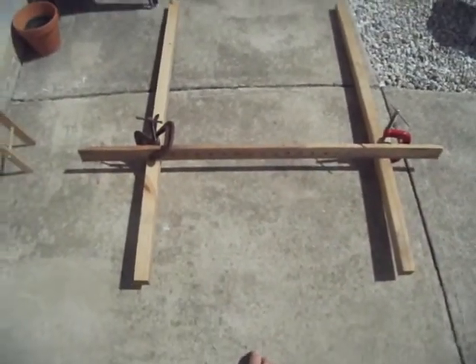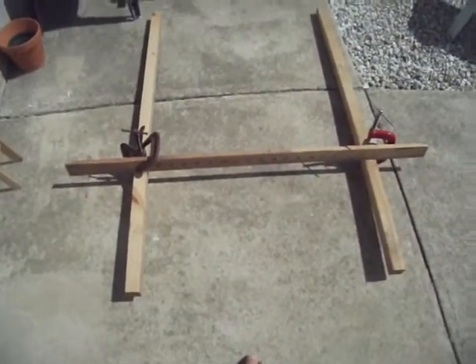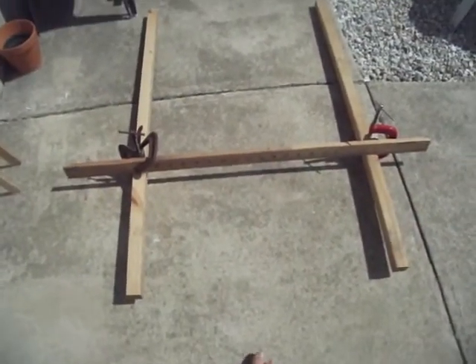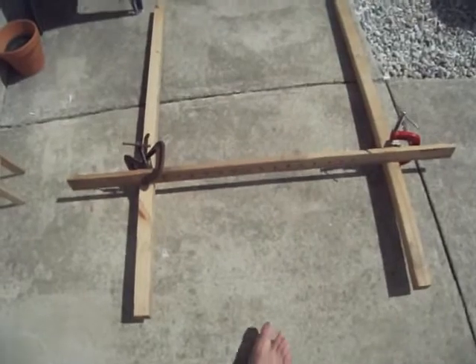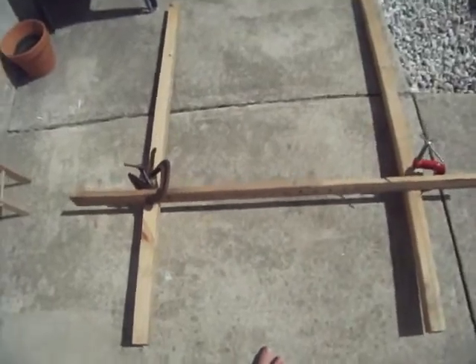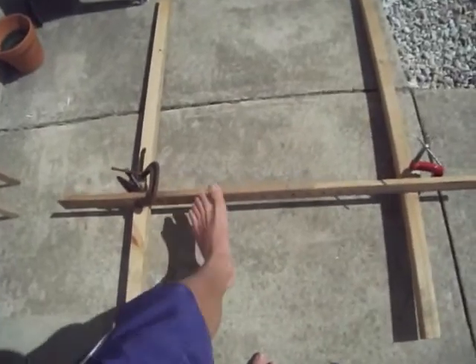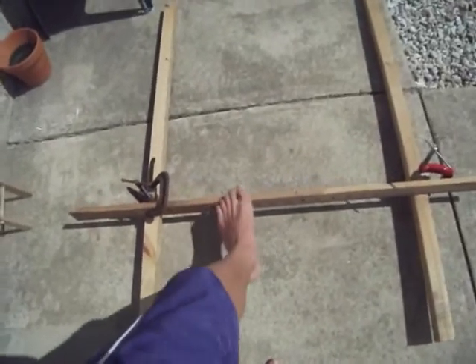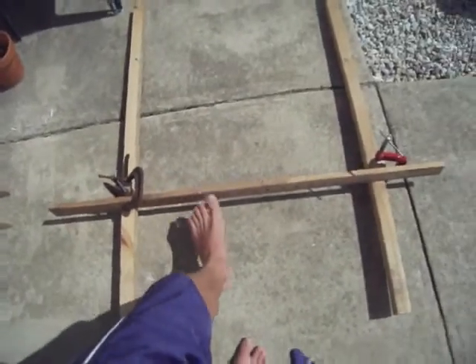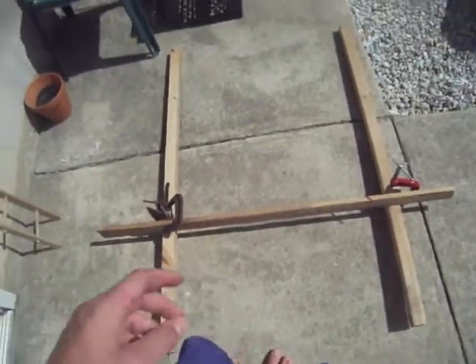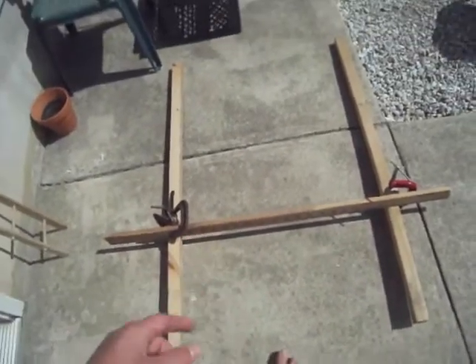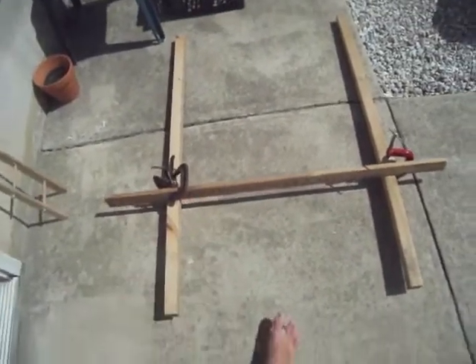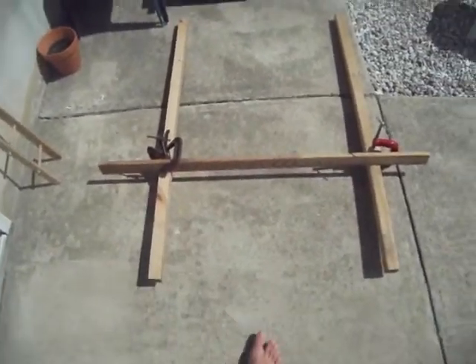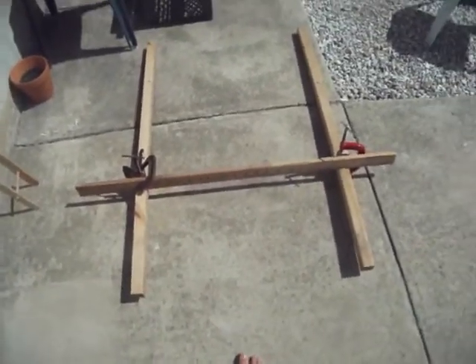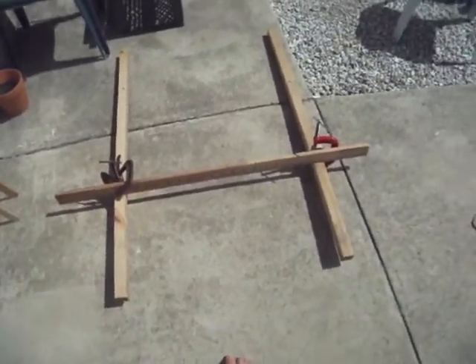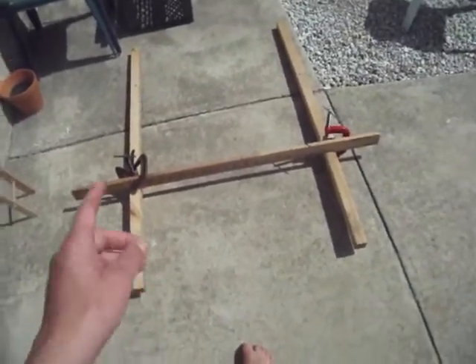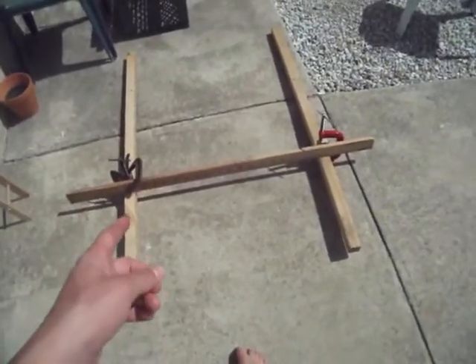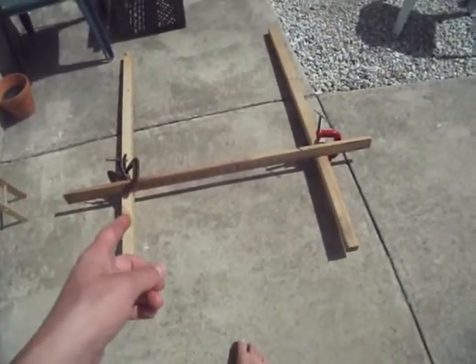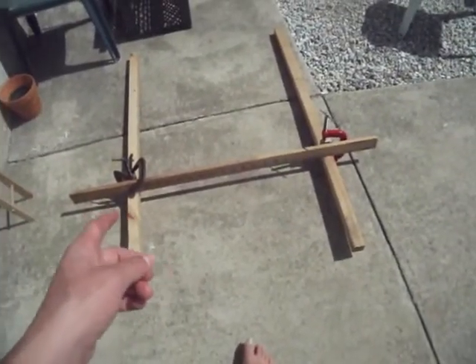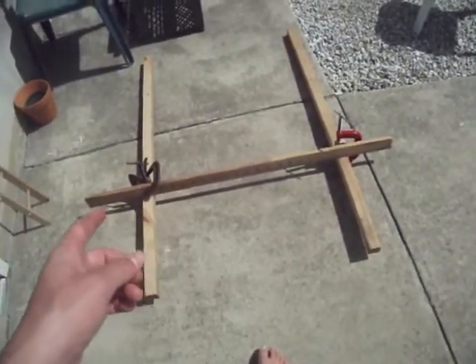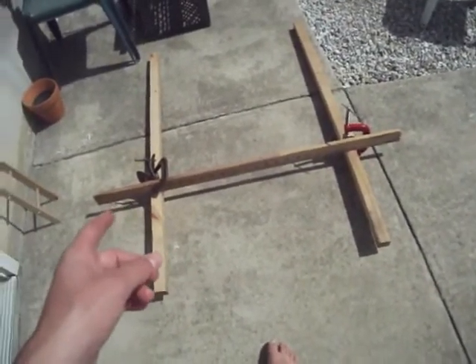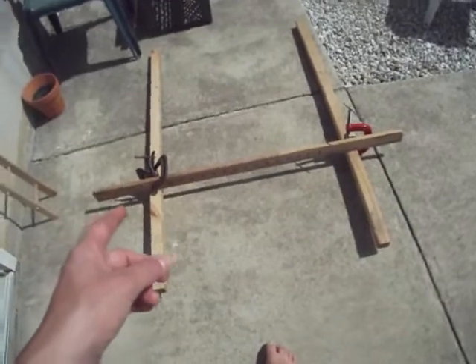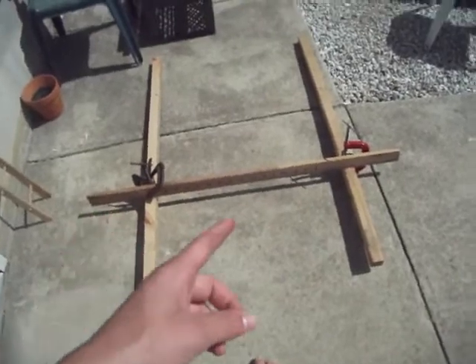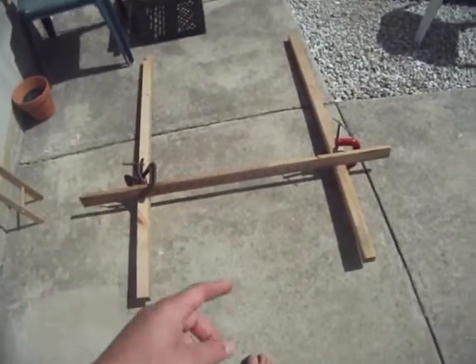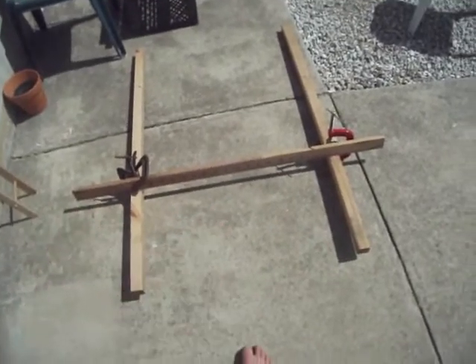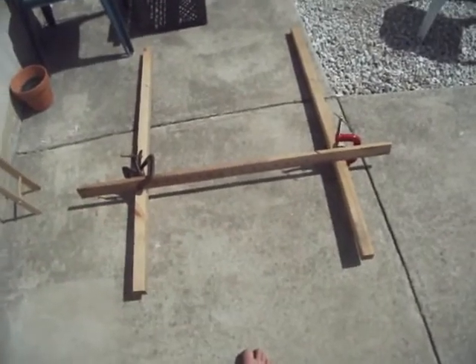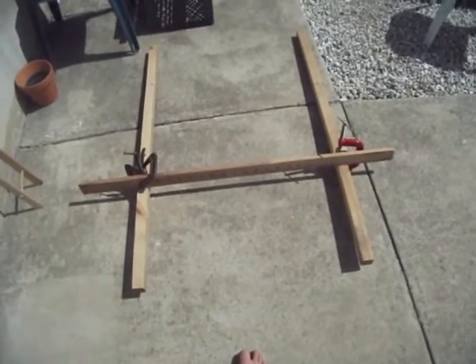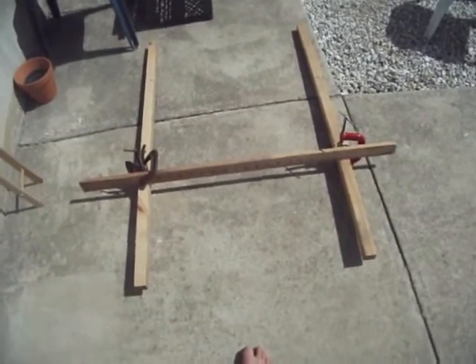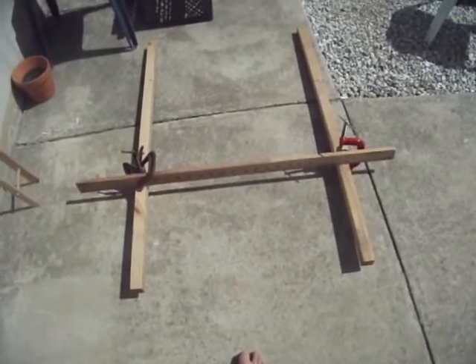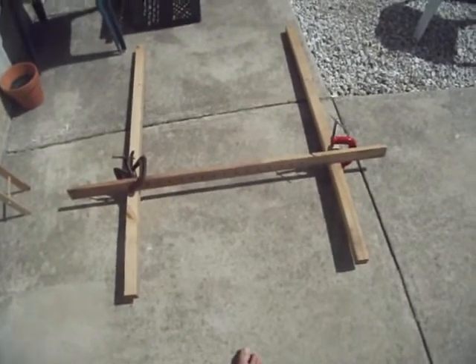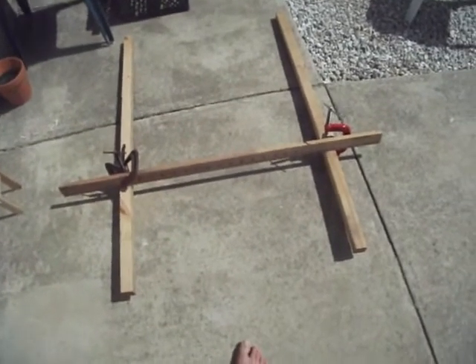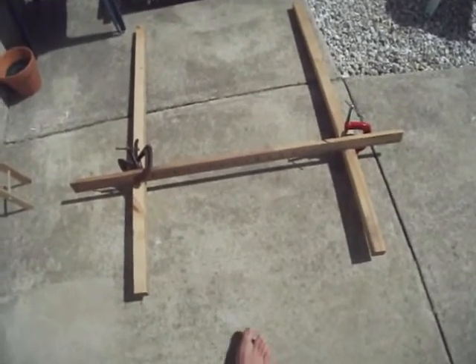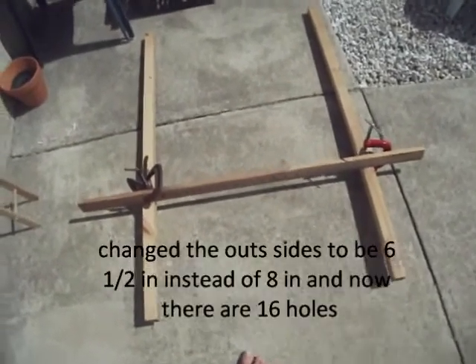And this shelf right here that's going across is 44 inches long — 44 inches. And the holes are one and a half inches apart, which is 15 holes there.